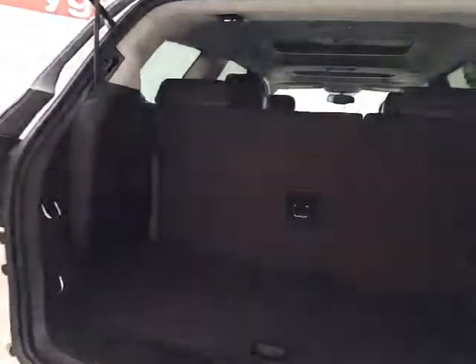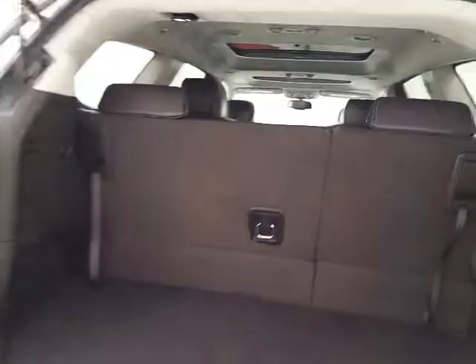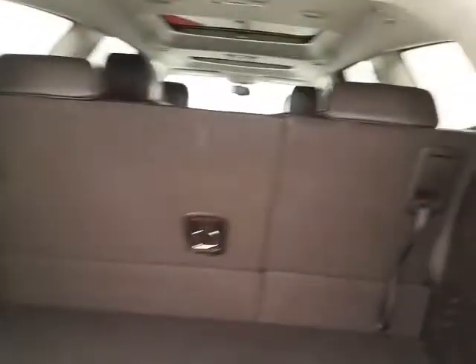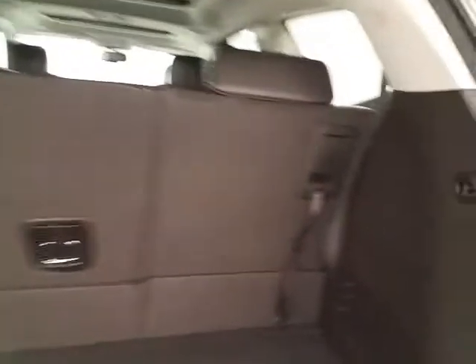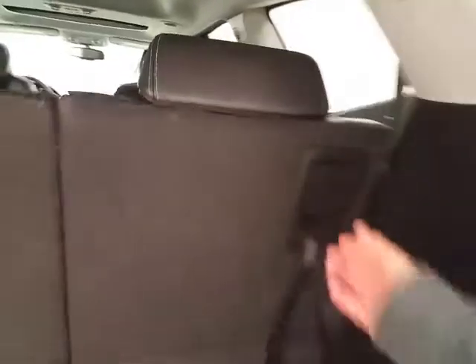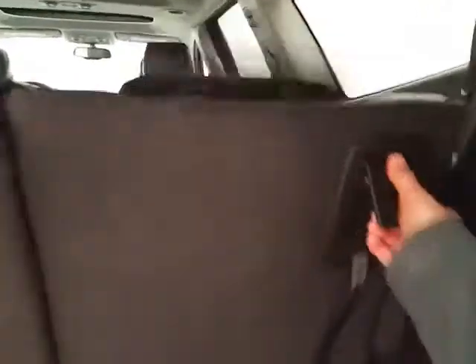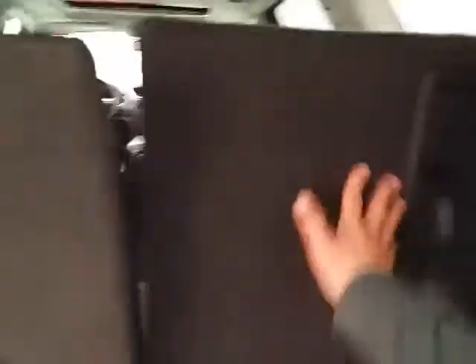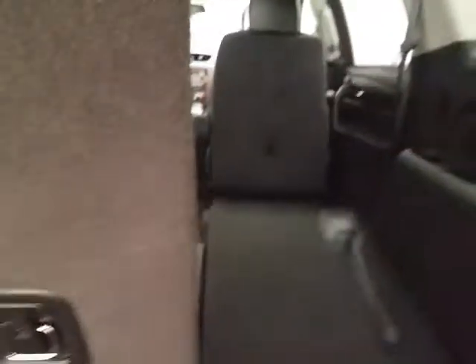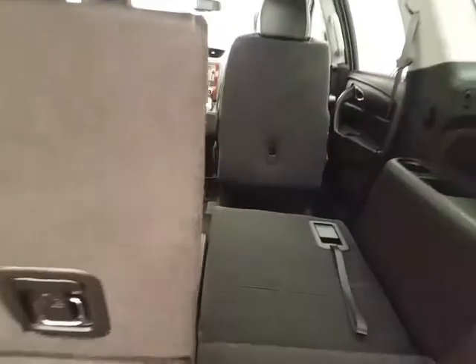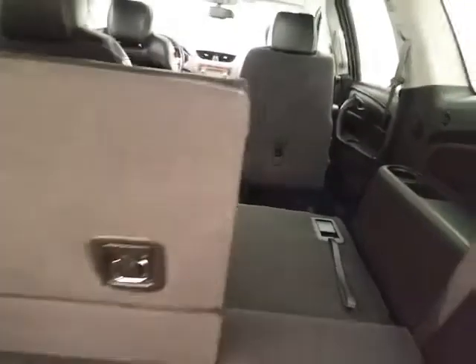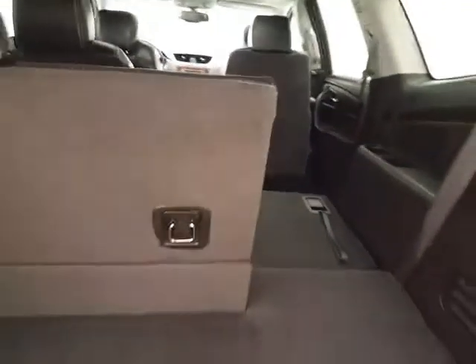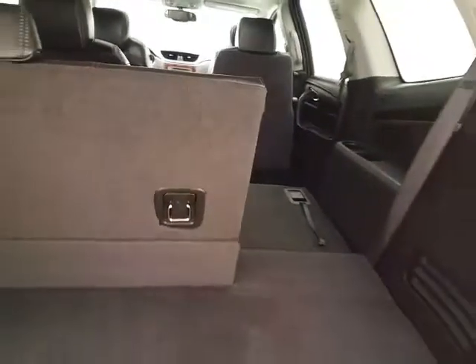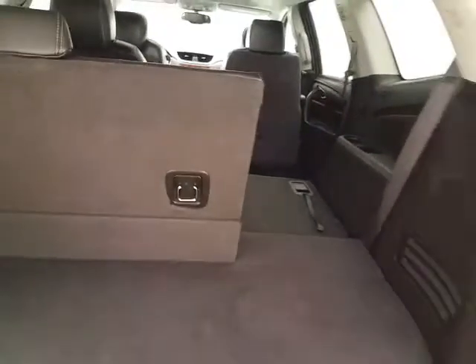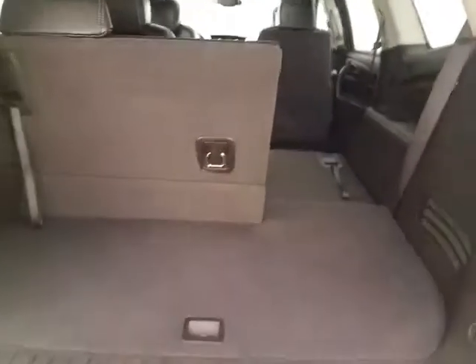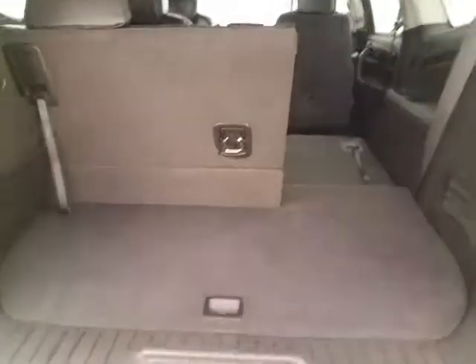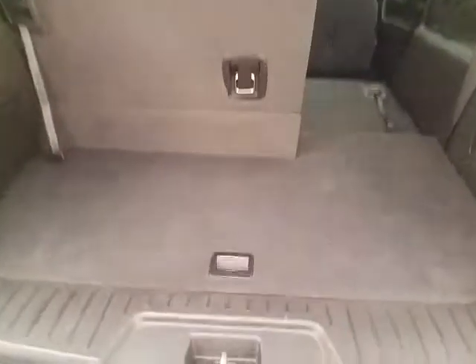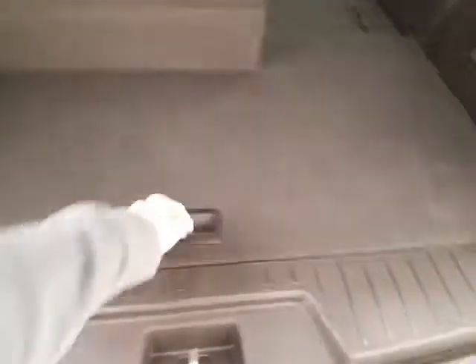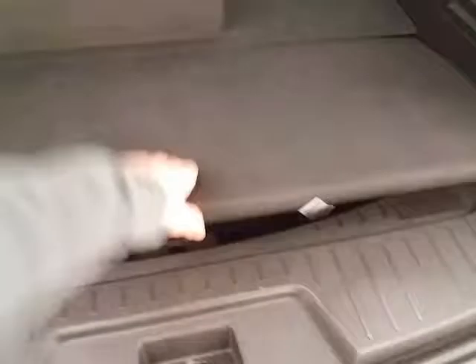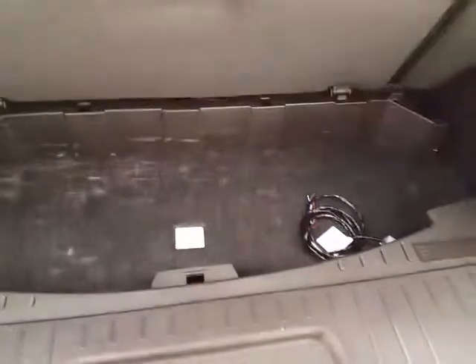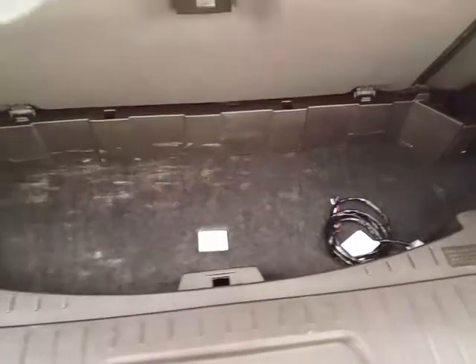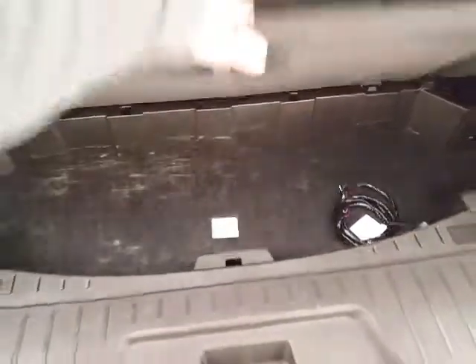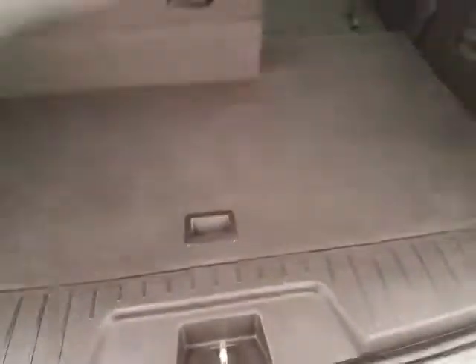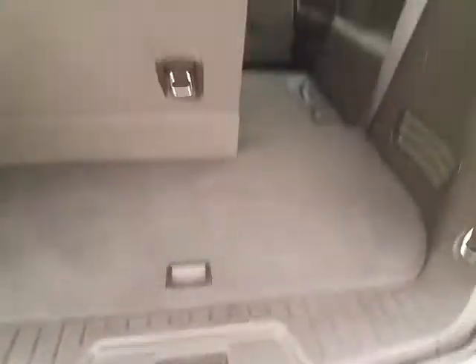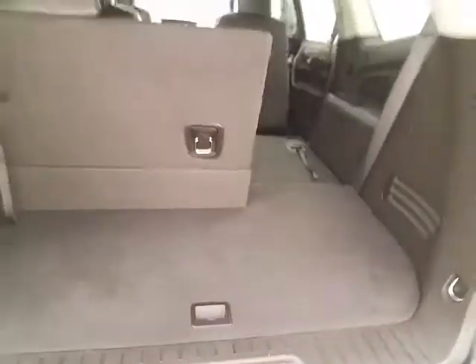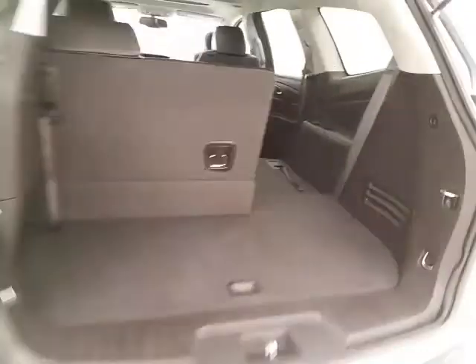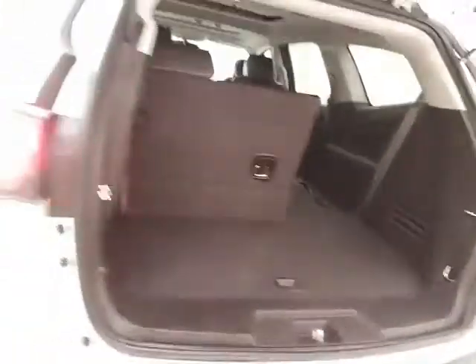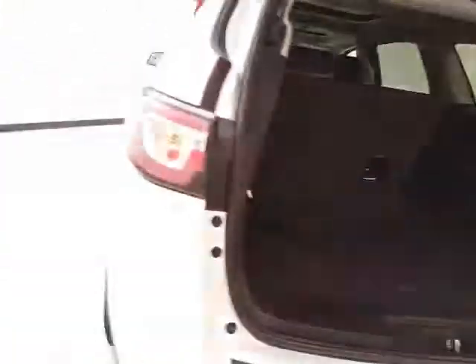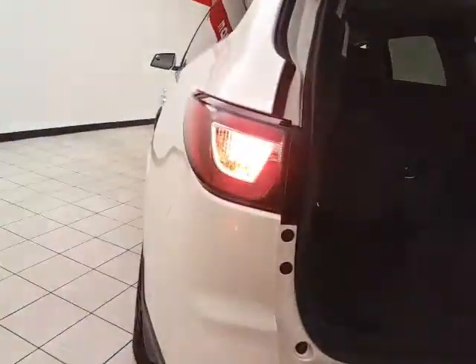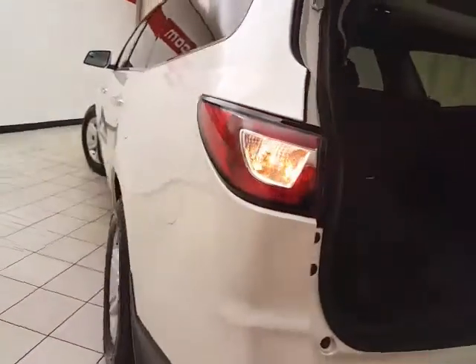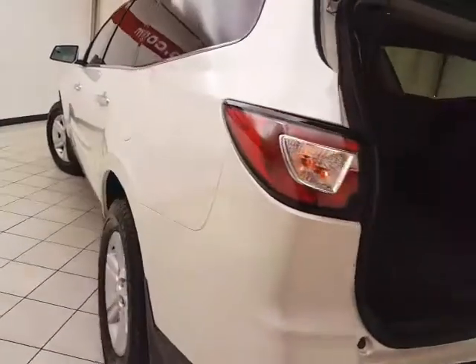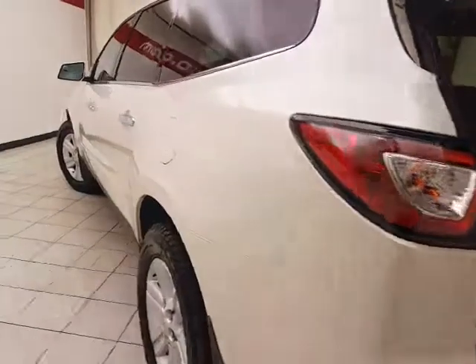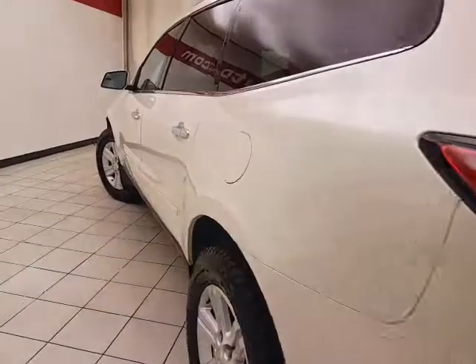60/40 split rear seat folds flat easily, giving a lot of flexibility for cargo and passengers, with additional underfloor storage. And not only low miles, but very clean as you can see.